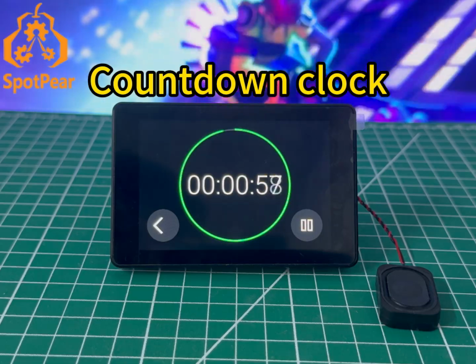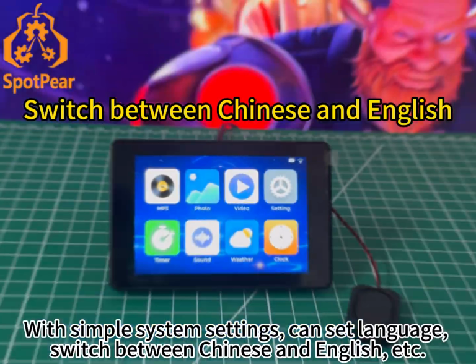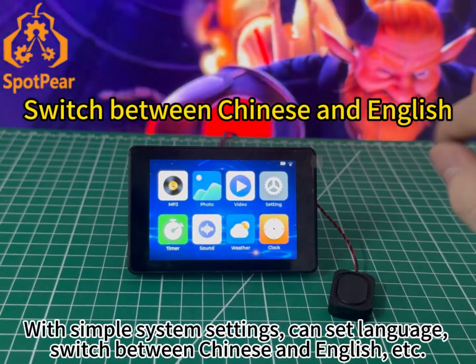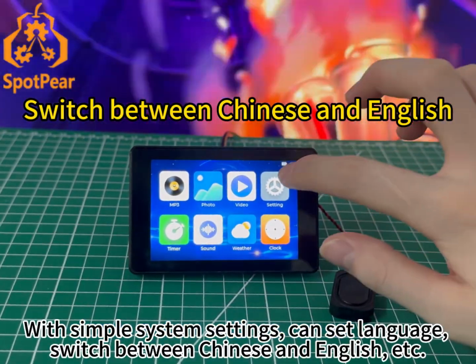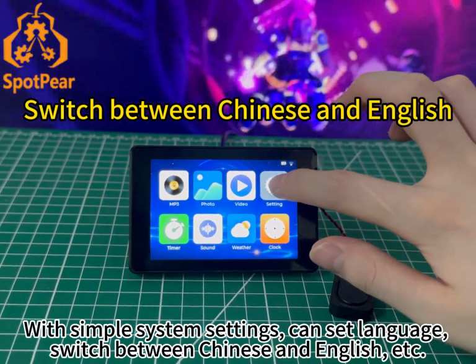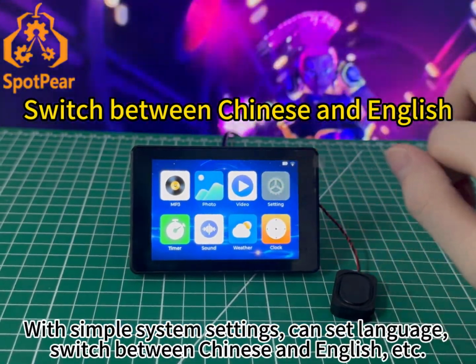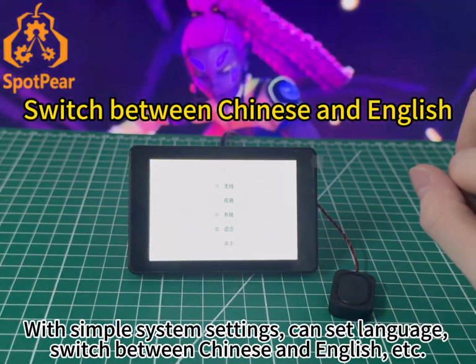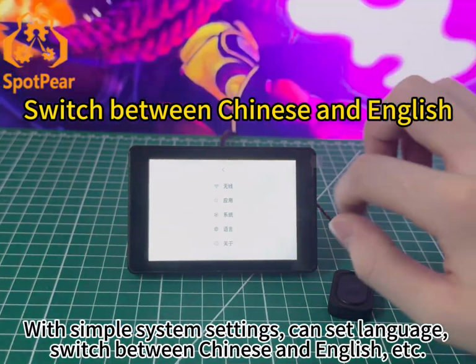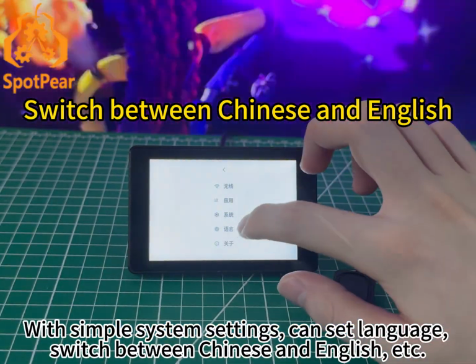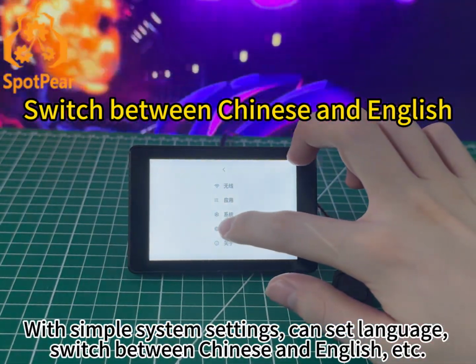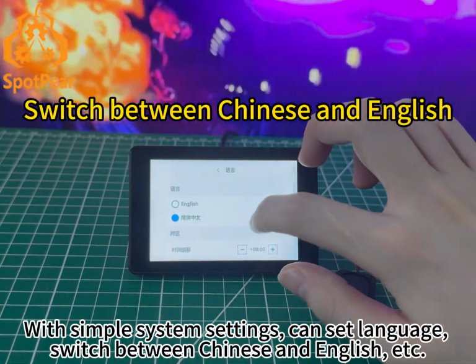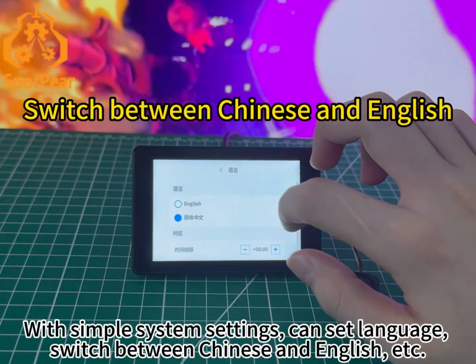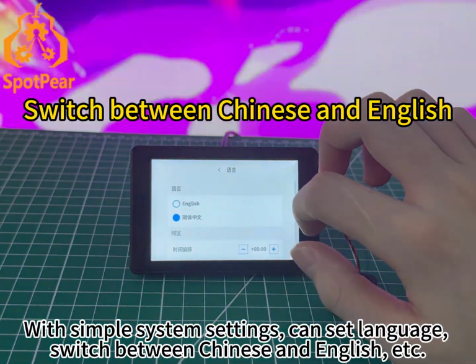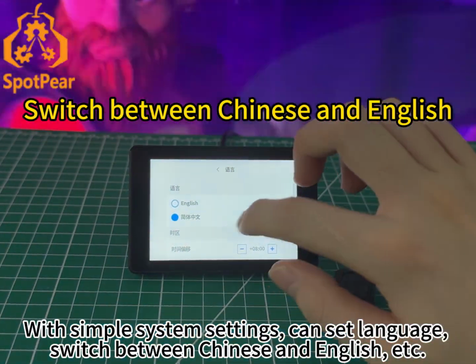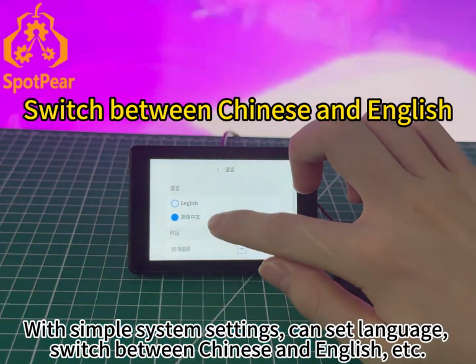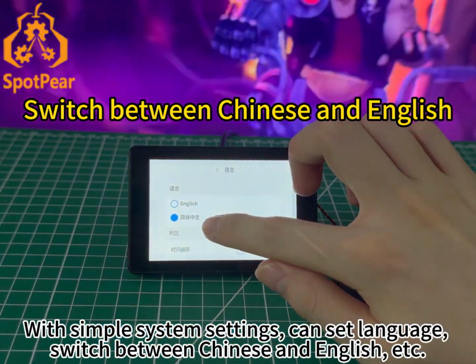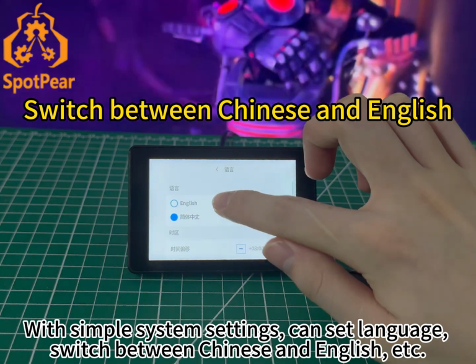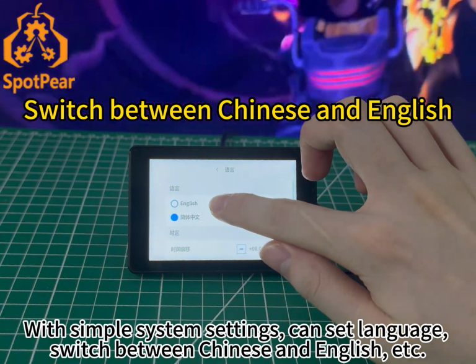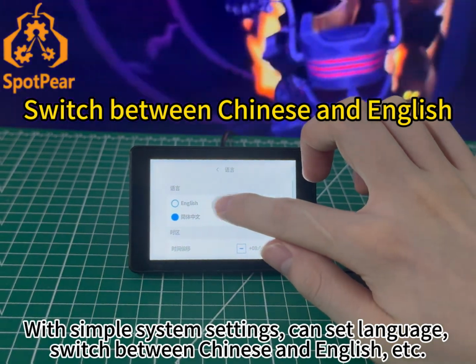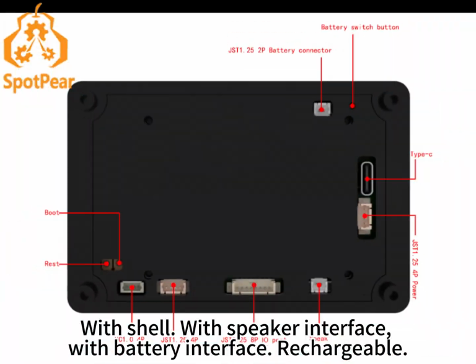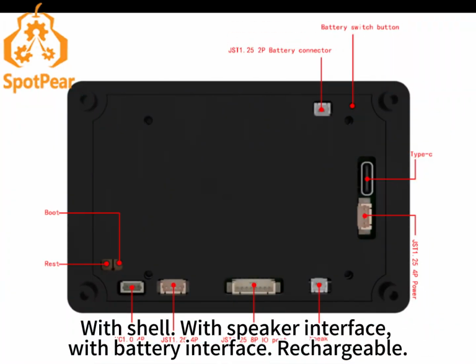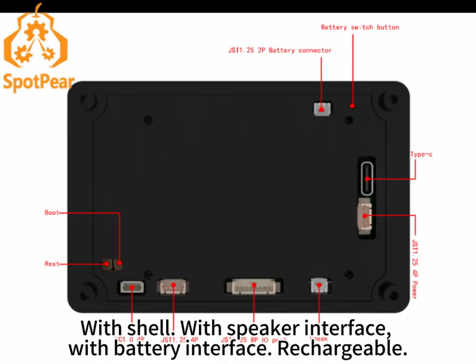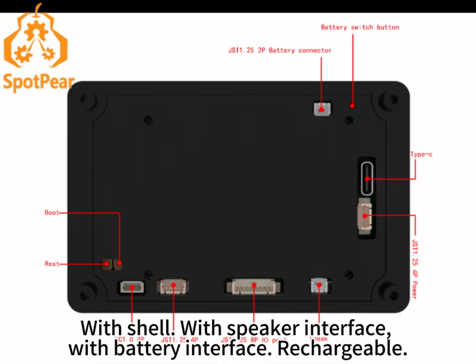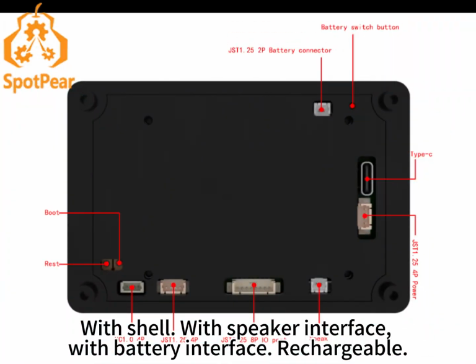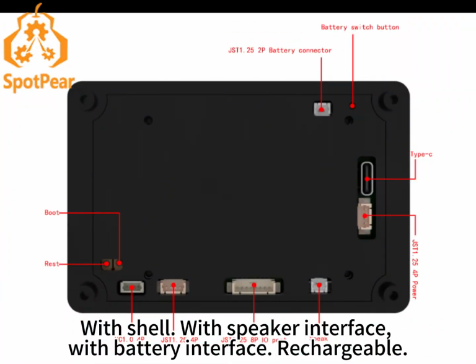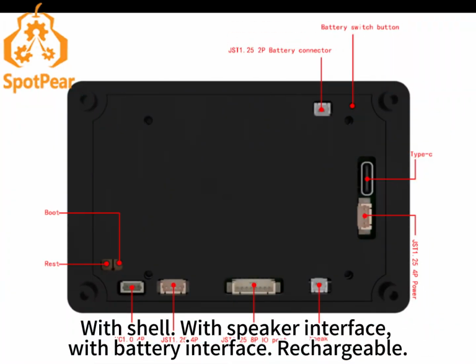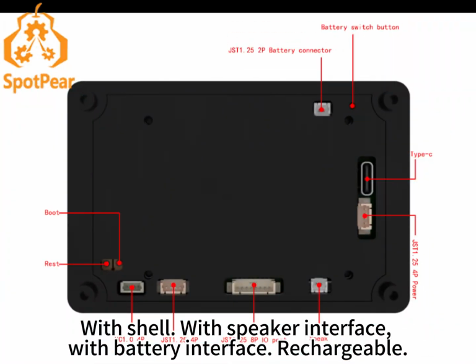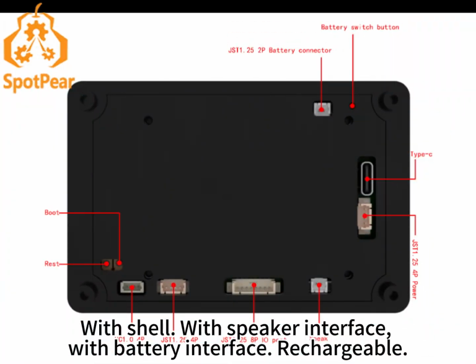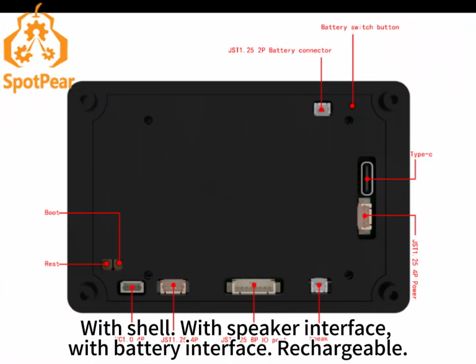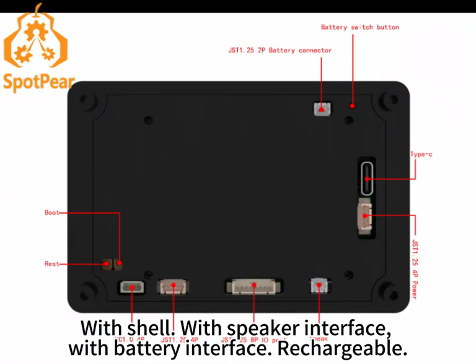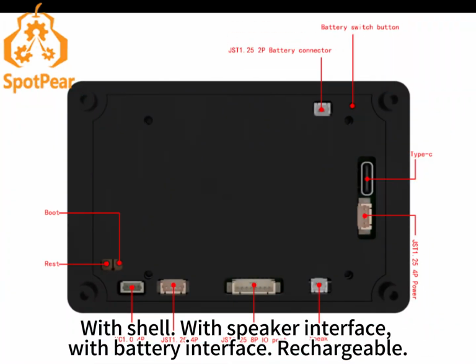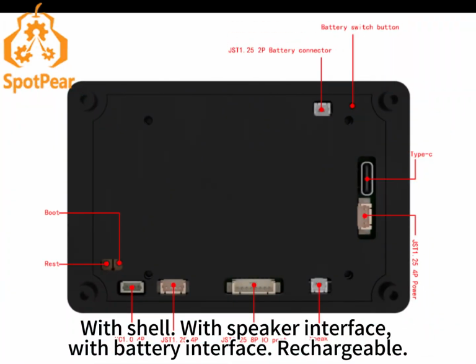With simple system settings, you can set language and switch between Chinese and English, etc. With shell, speaker interface, and battery interface — rechargeable.